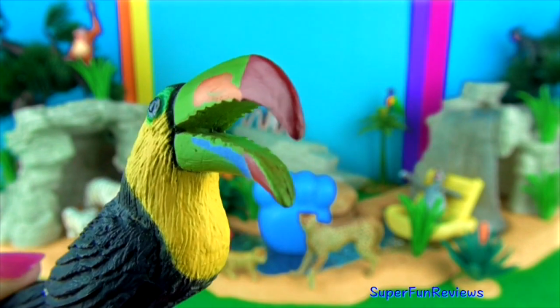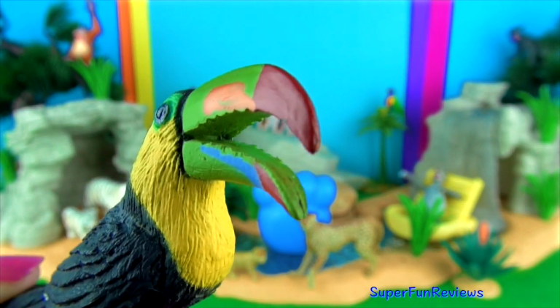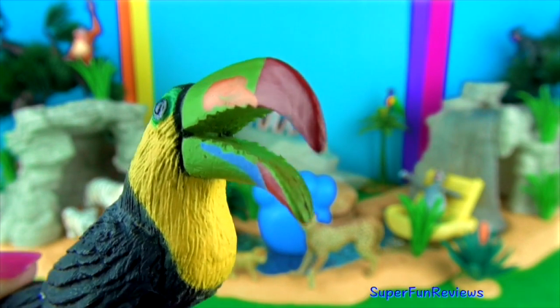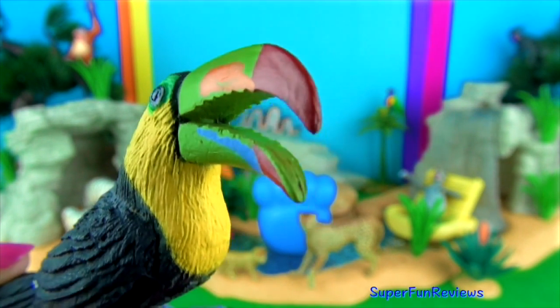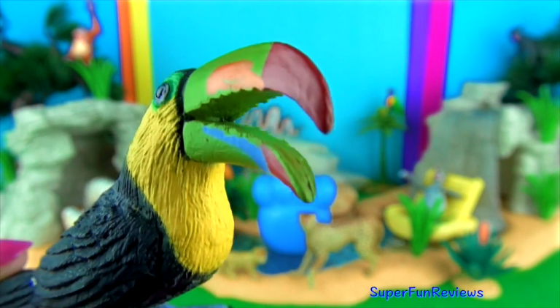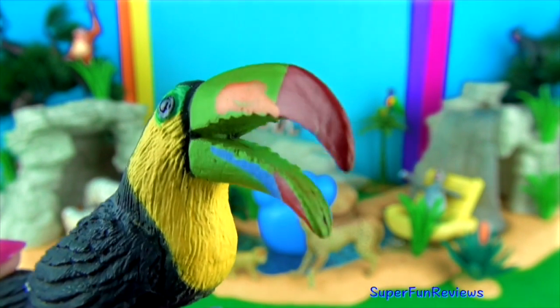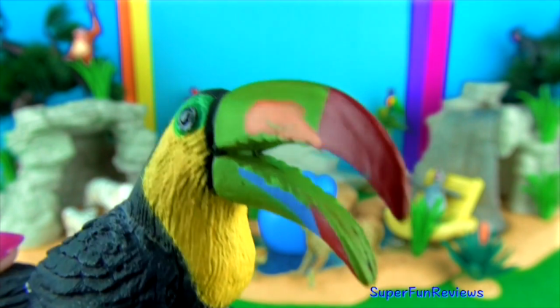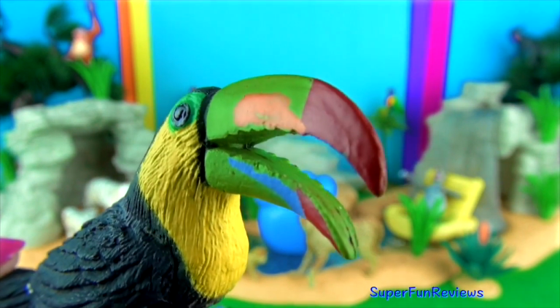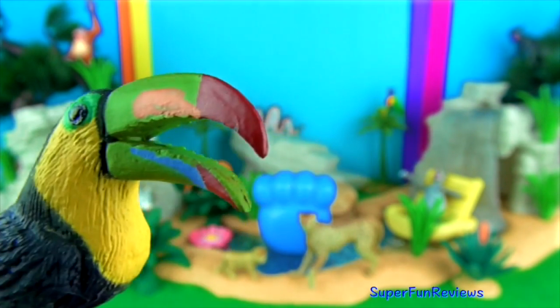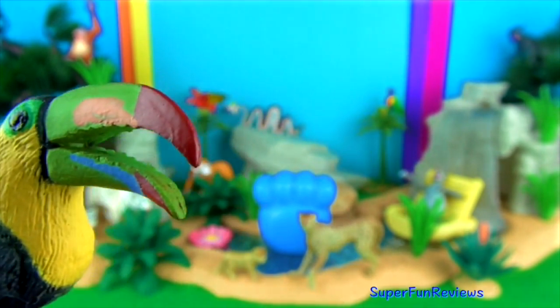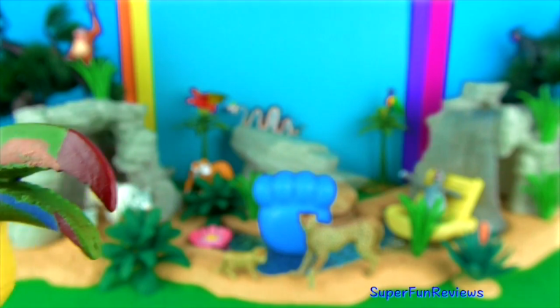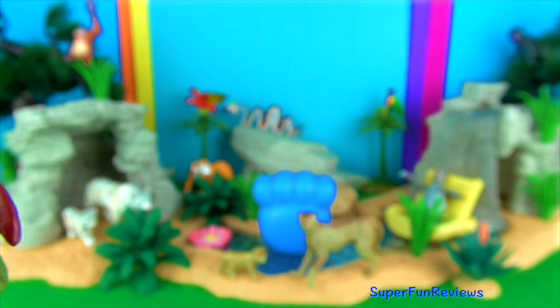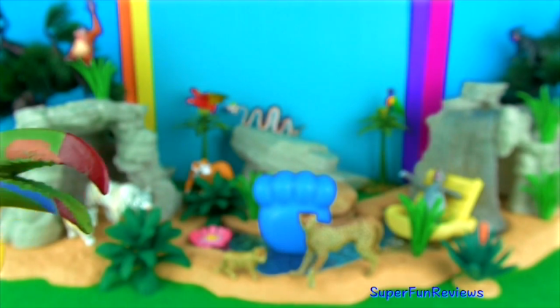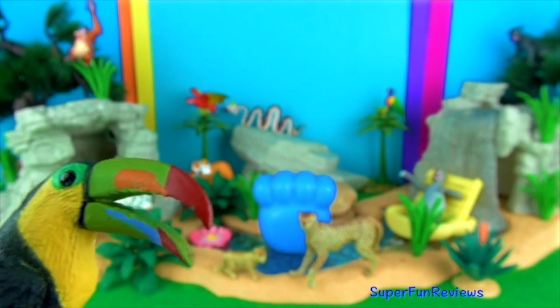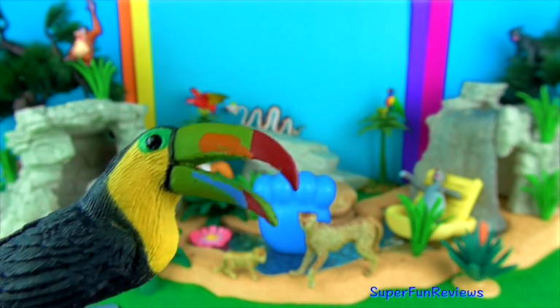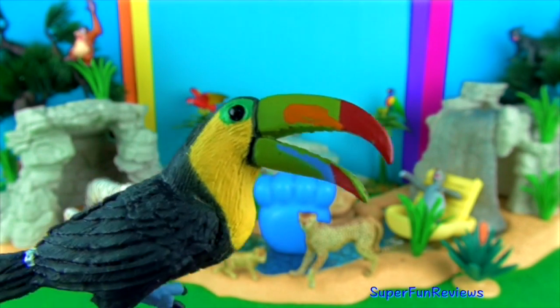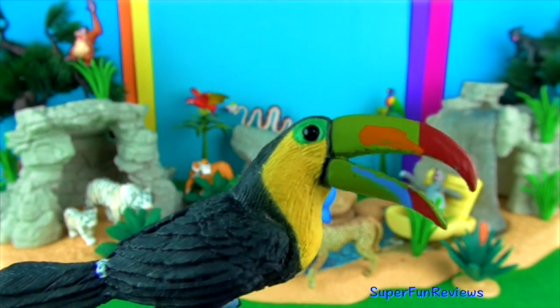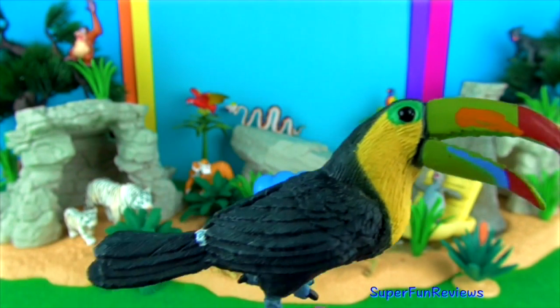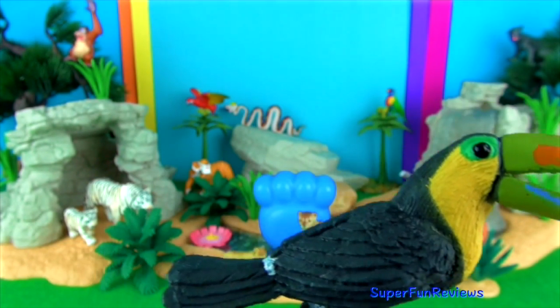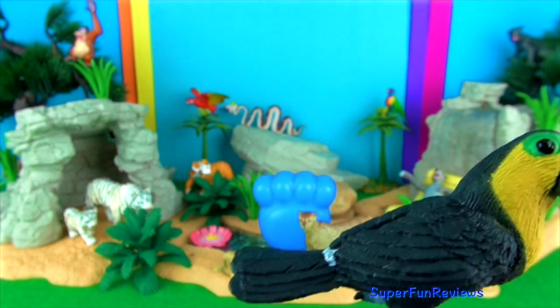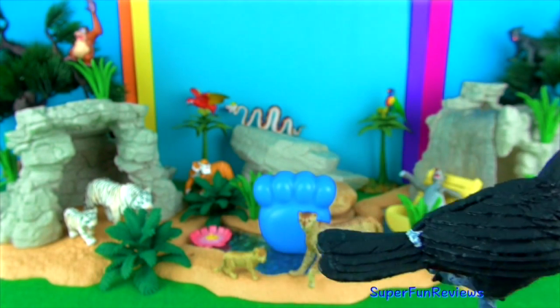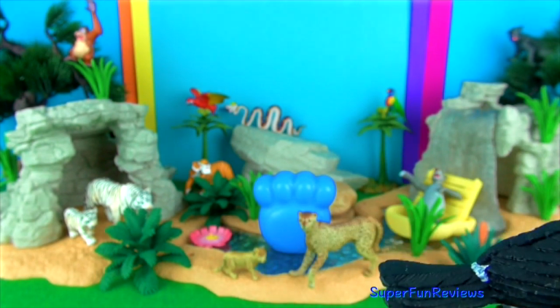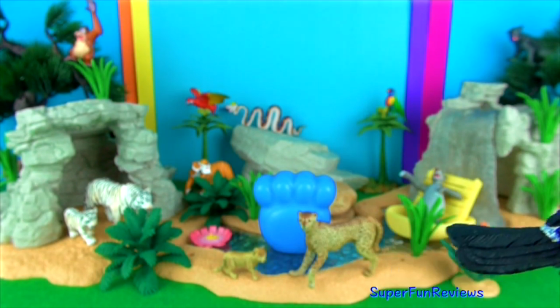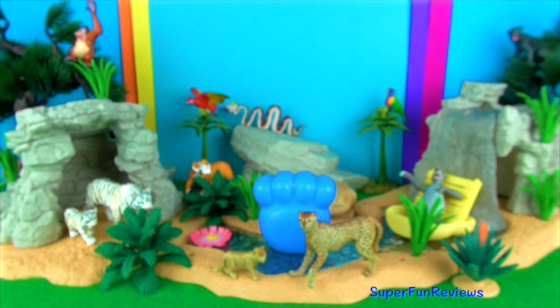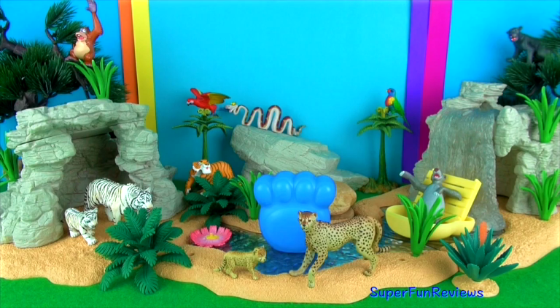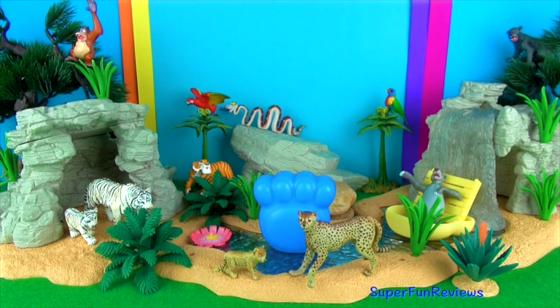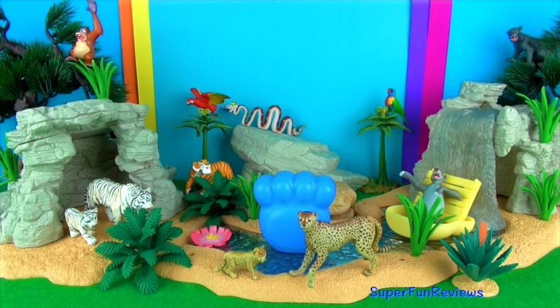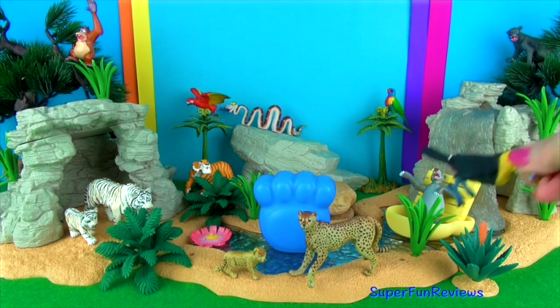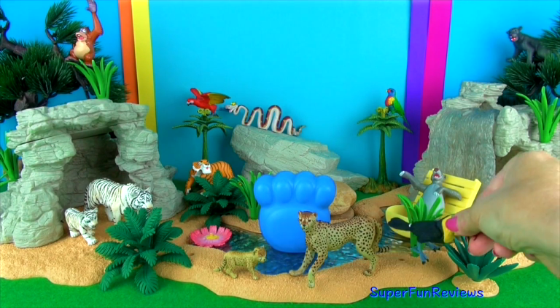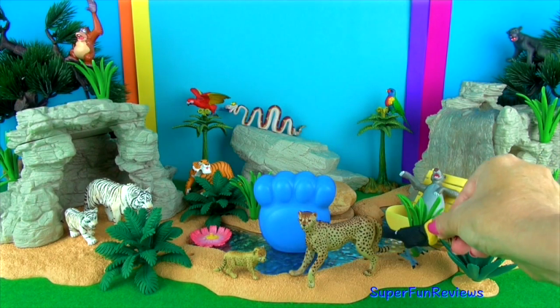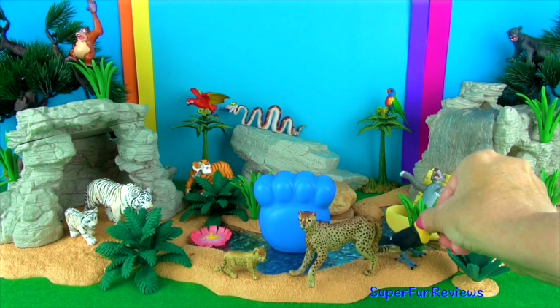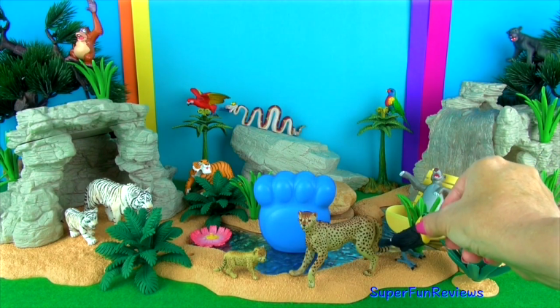Toucans have long narrow tongues up to 15cm or 6 inches long. They can fly short distances but prefer to hop between branches. They mainly eat fruit, insects and small lizards.